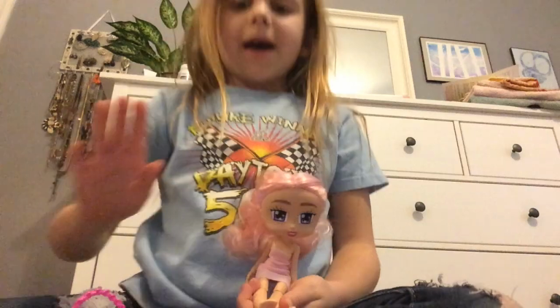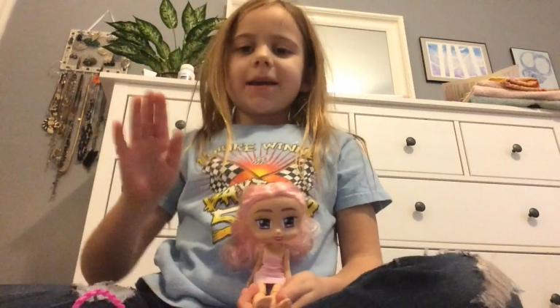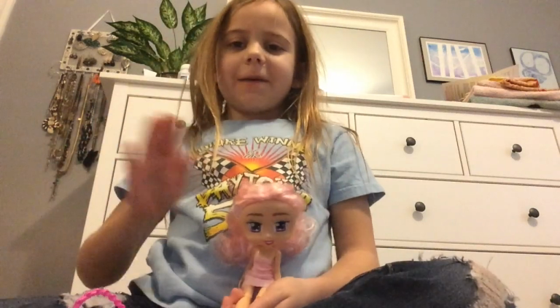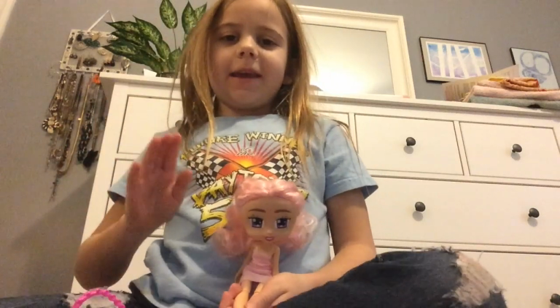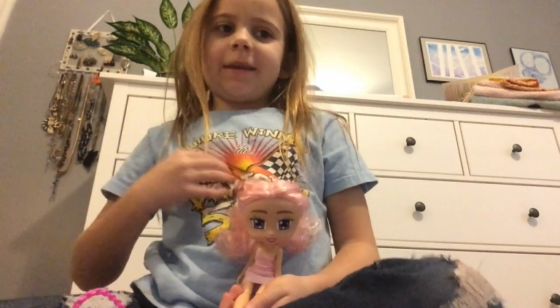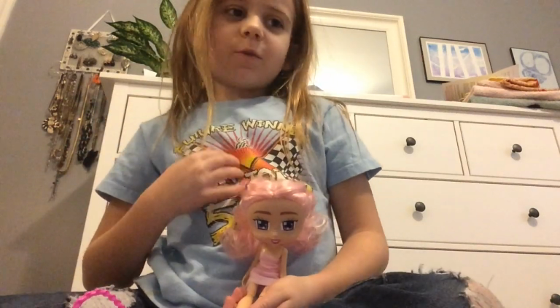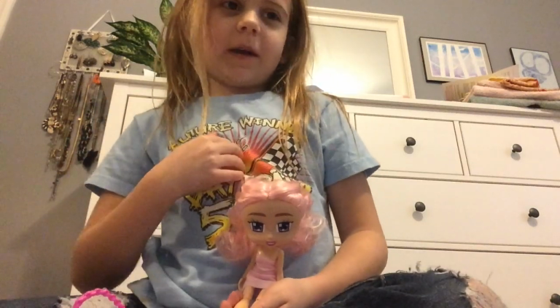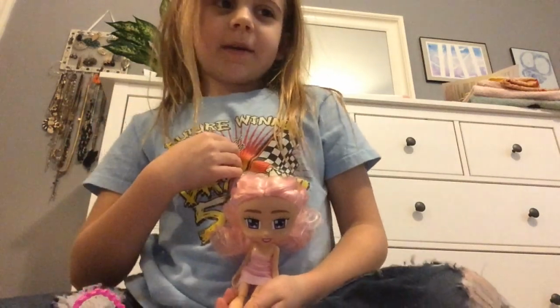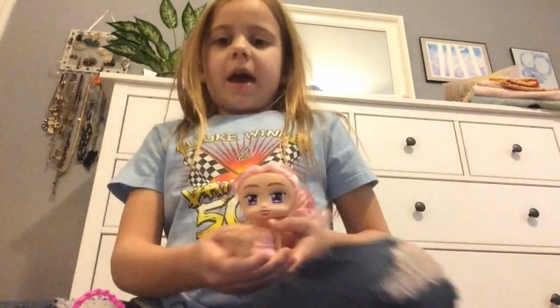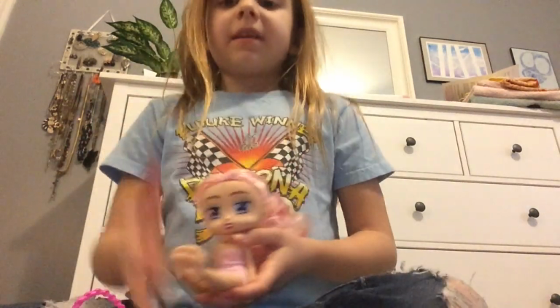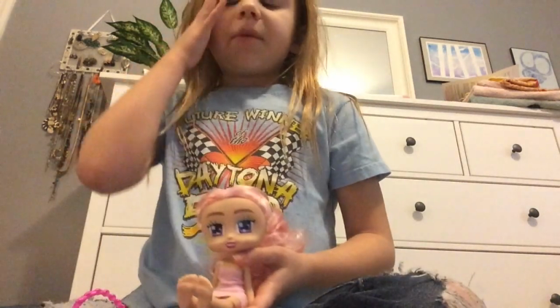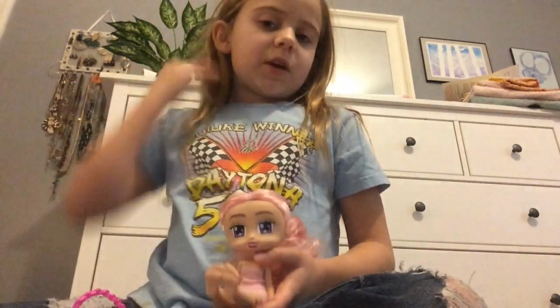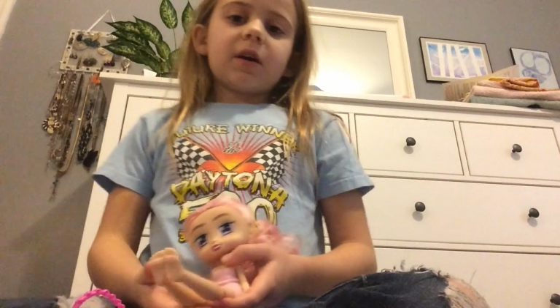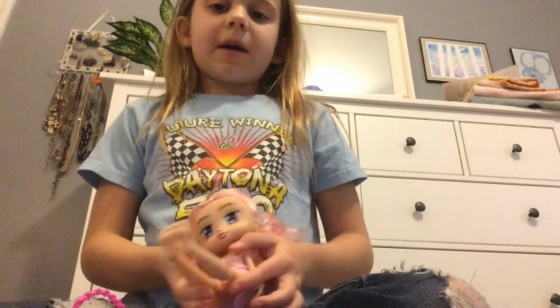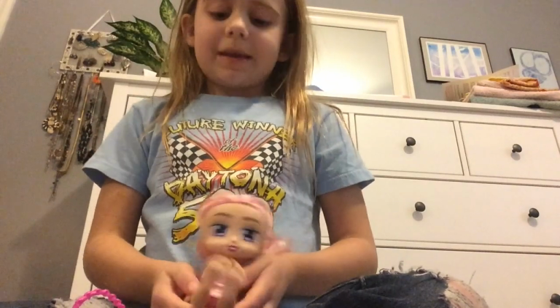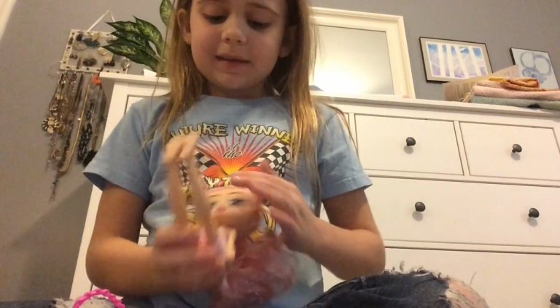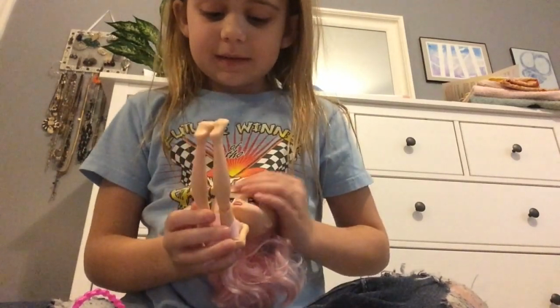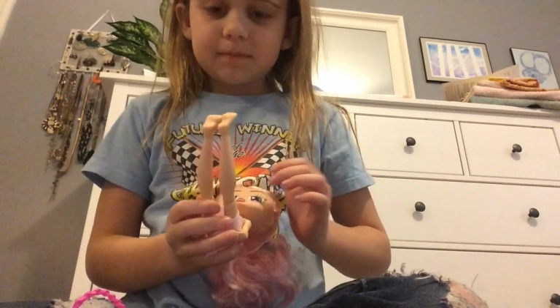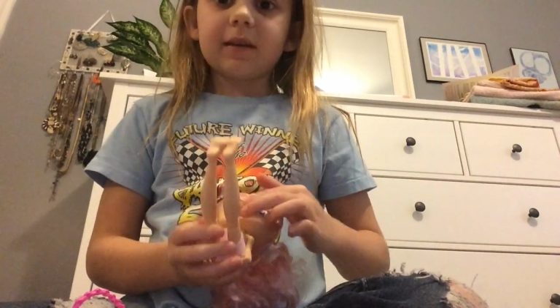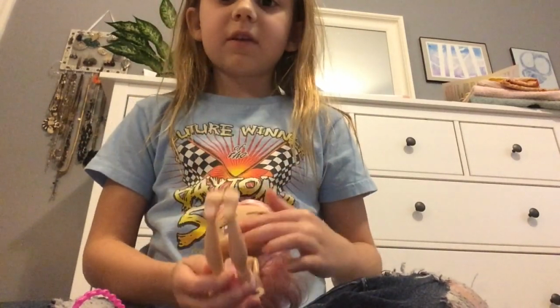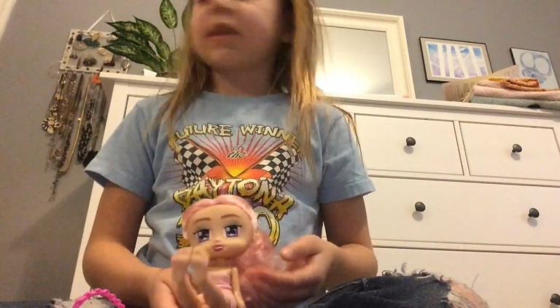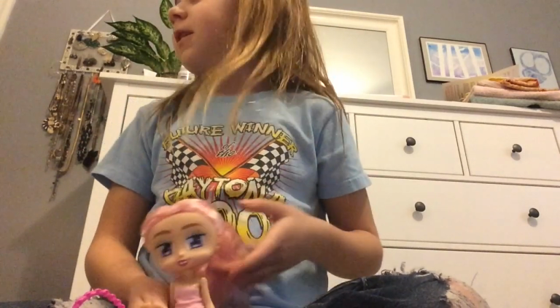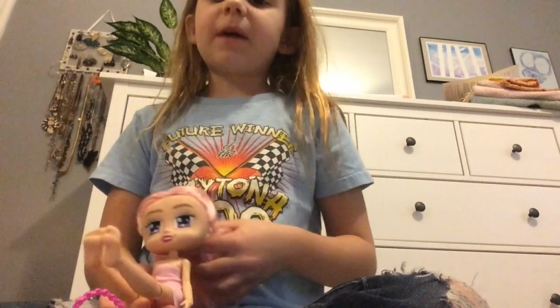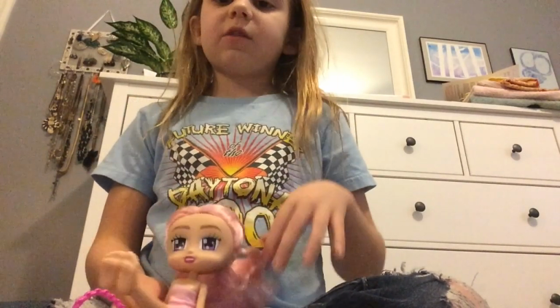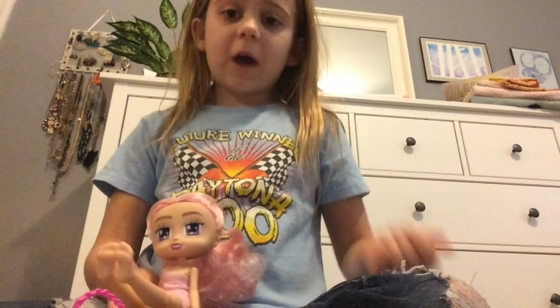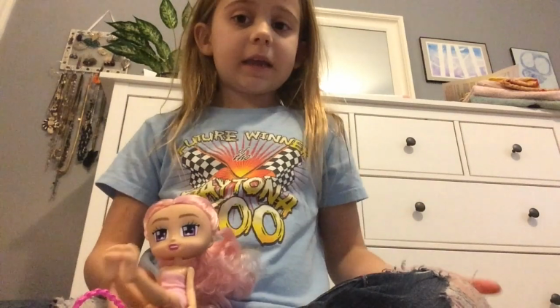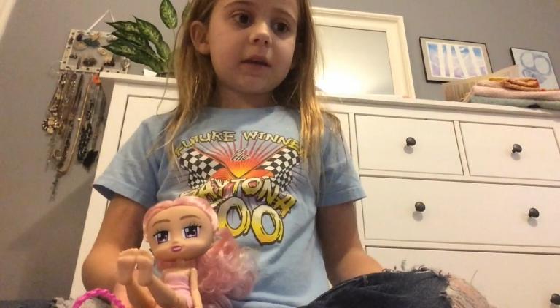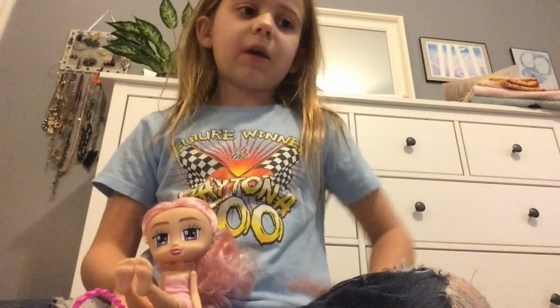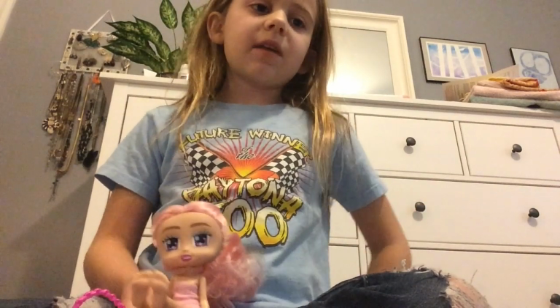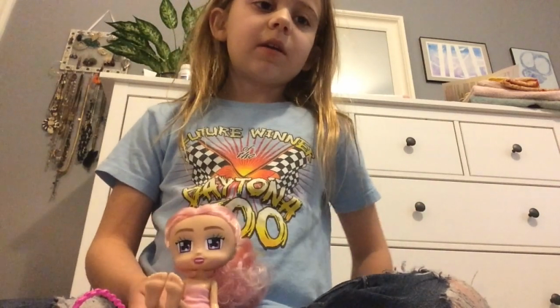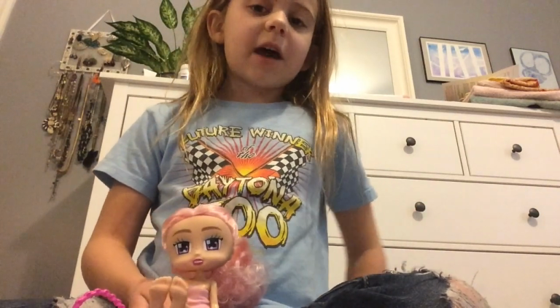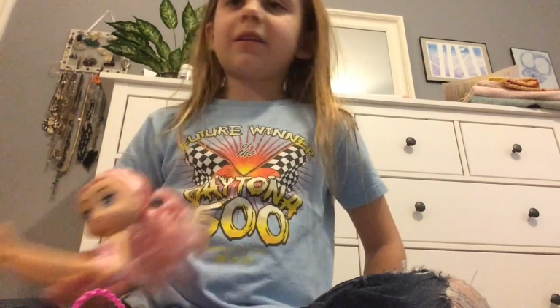Hi everybody, my name is Cora. Today we're gonna be talking about Boxy Girls and the cuteness of Boxy Girls. I won't get into why I got them — I'll do that in the next video.